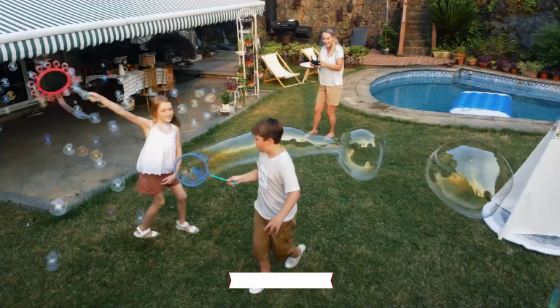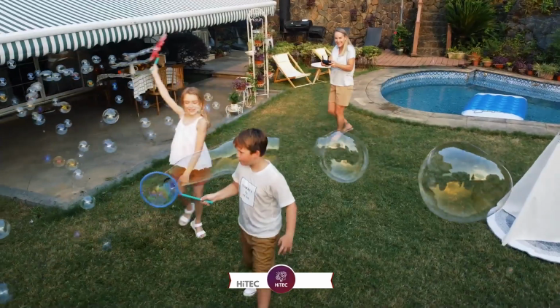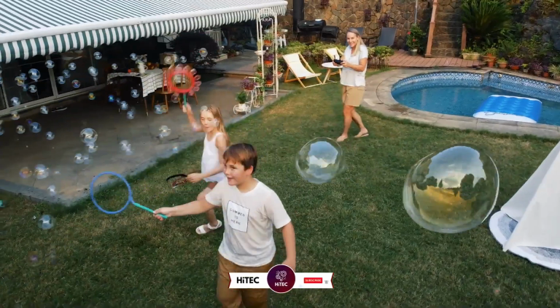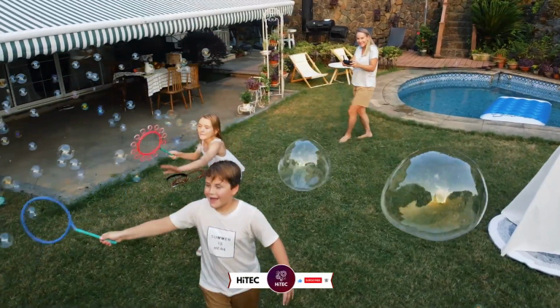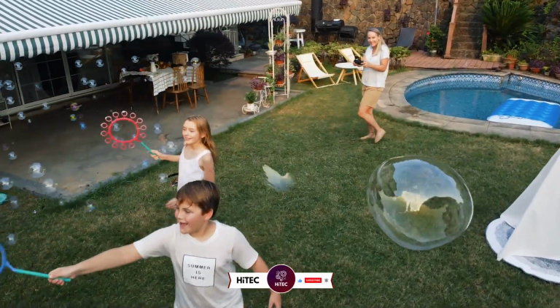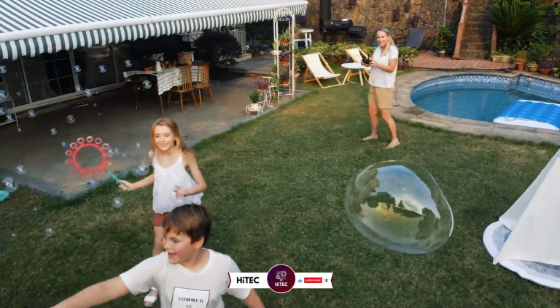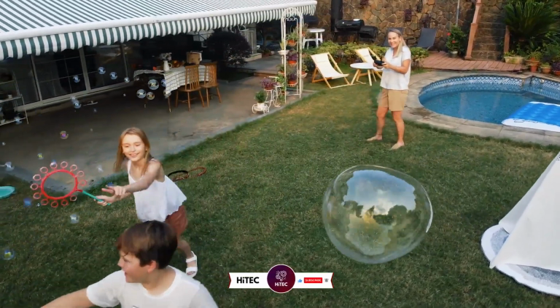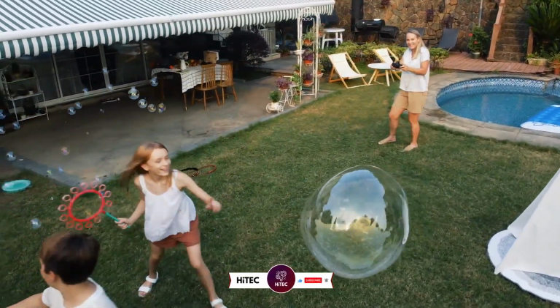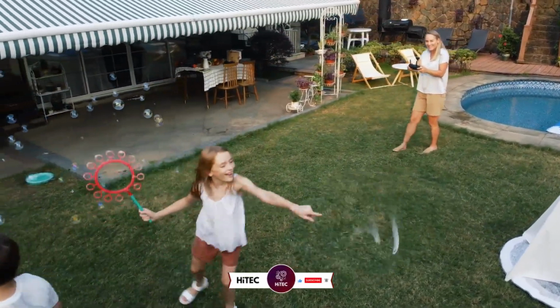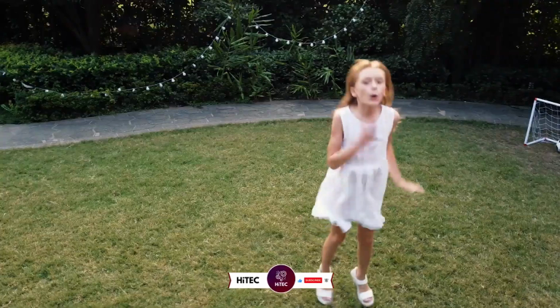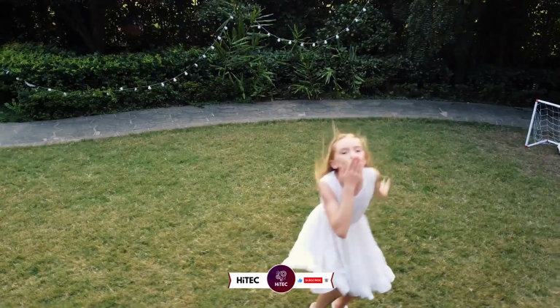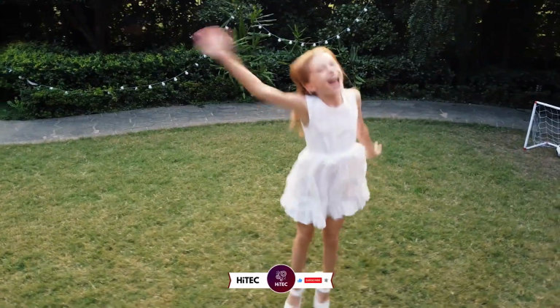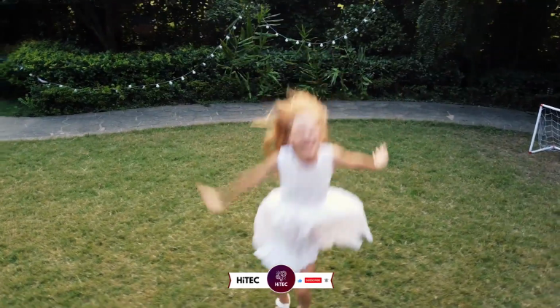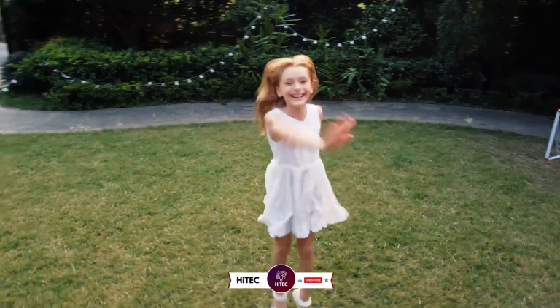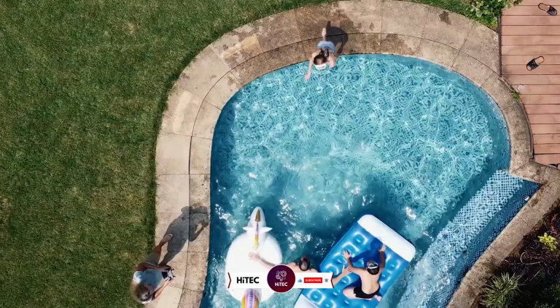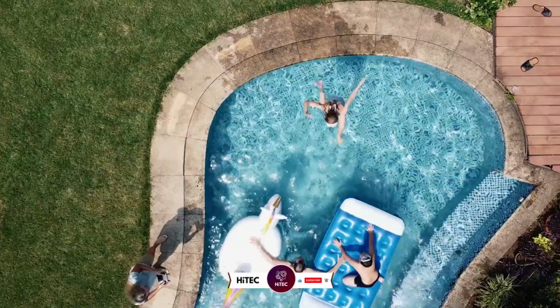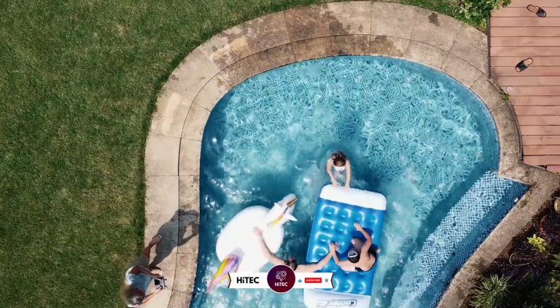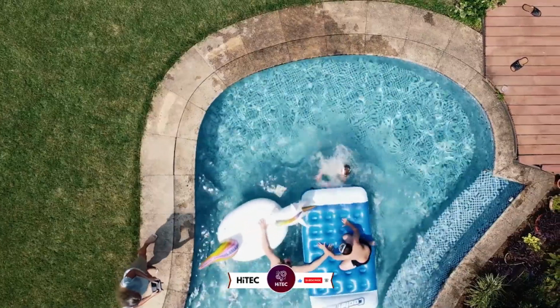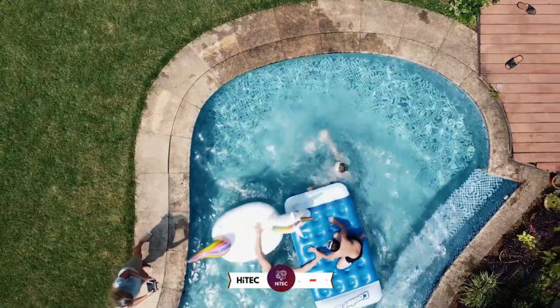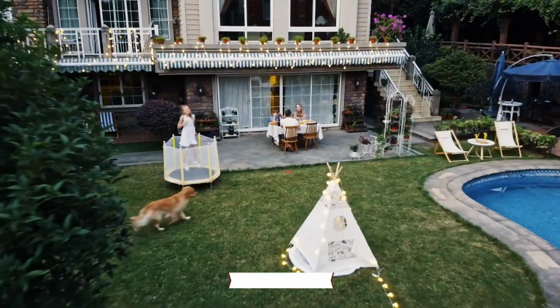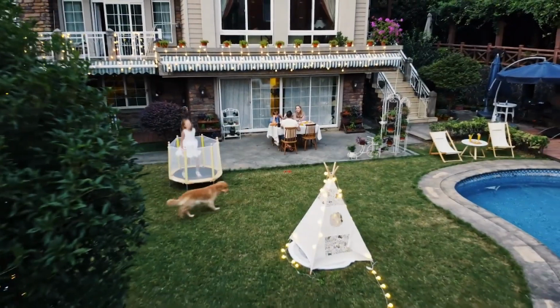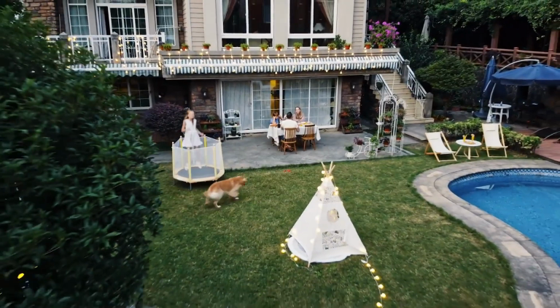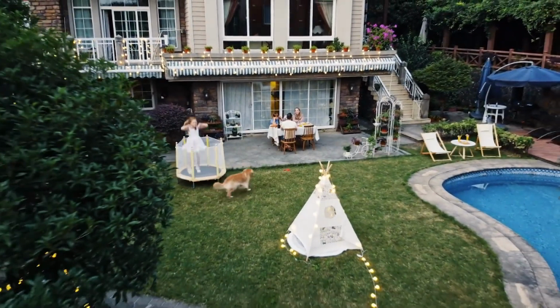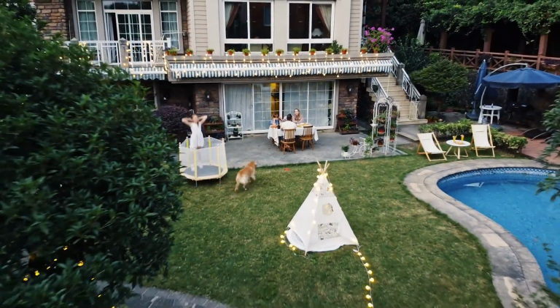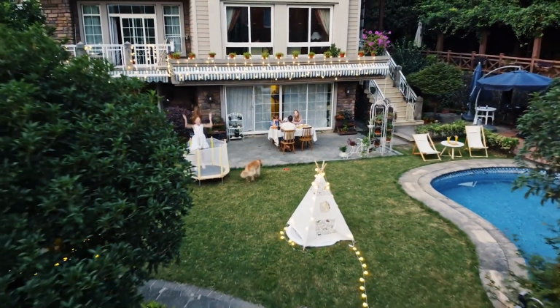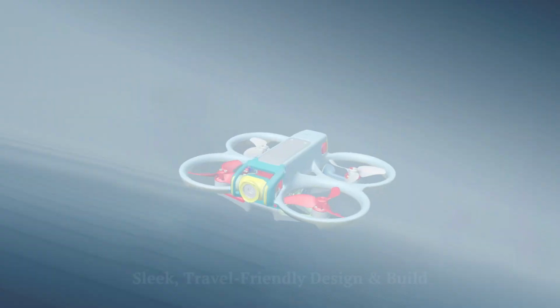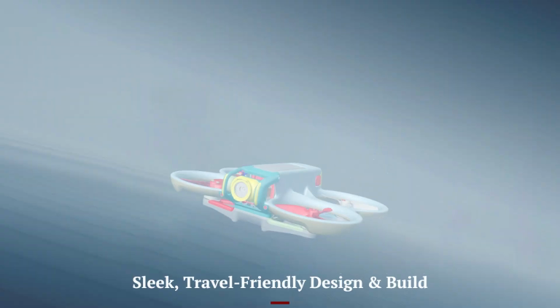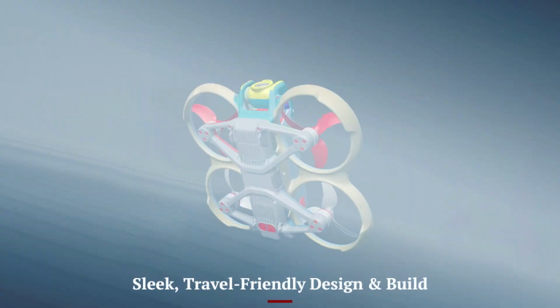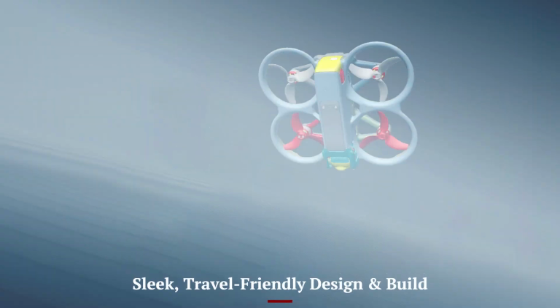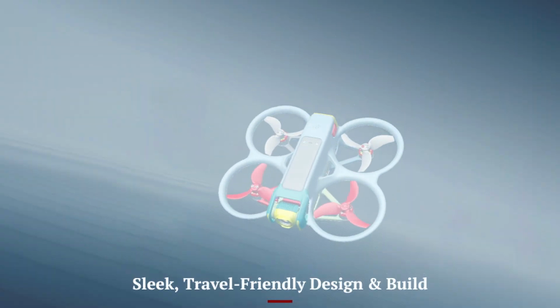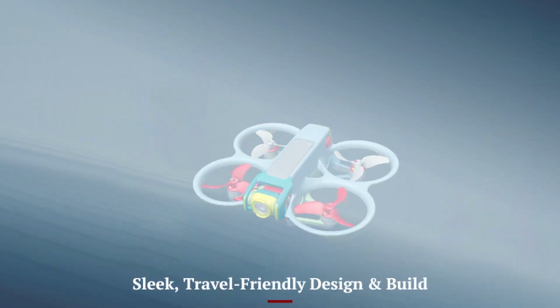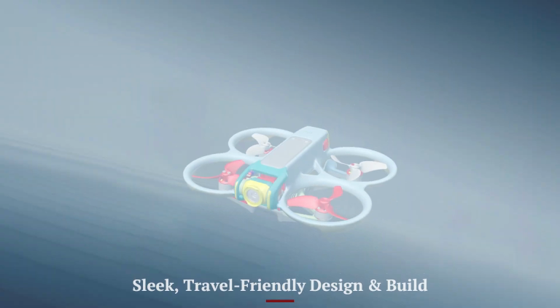If you're new here, don't forget to hit that subscribe button and ring the notification bell so you never miss out on the latest and greatest in the world of technology. Sleek, travel-friendly design and build.